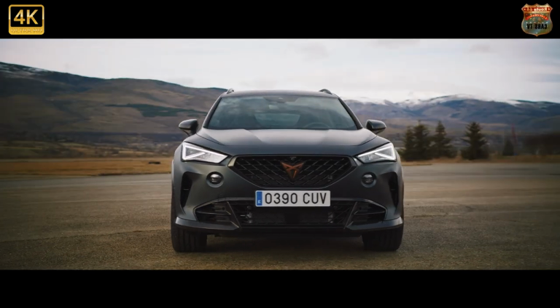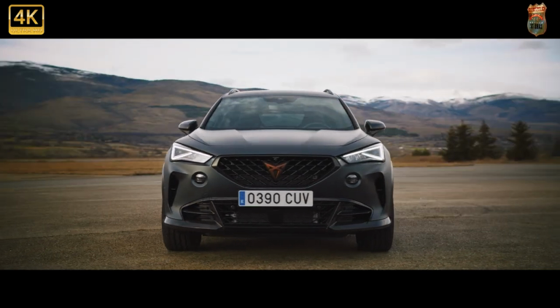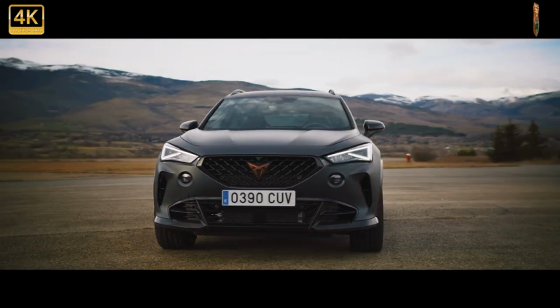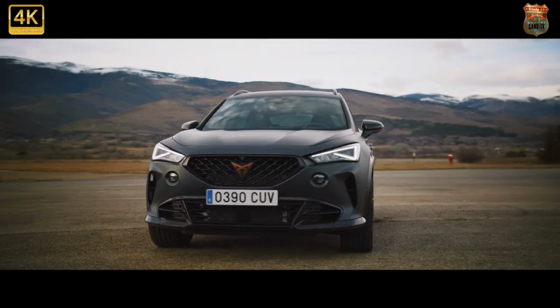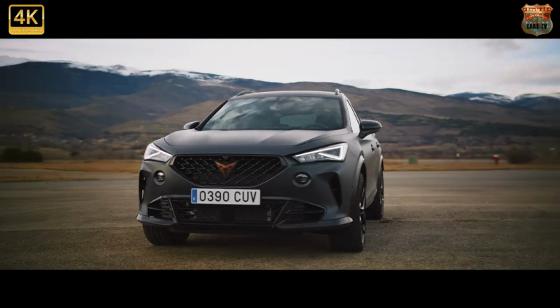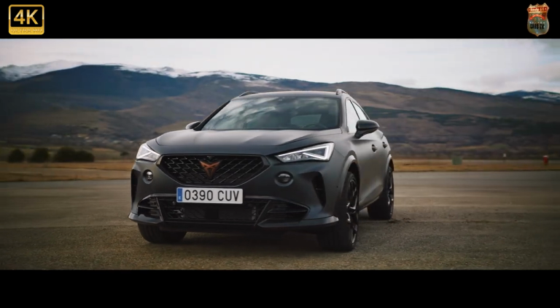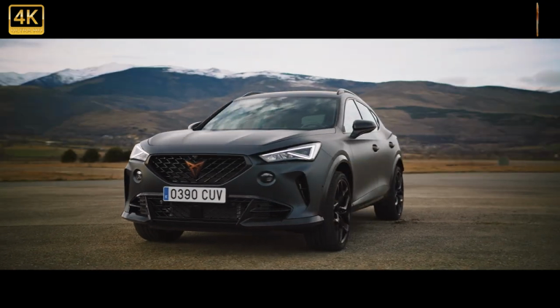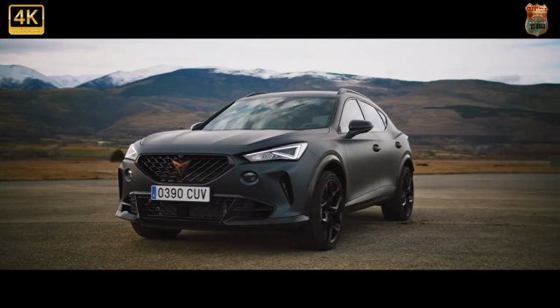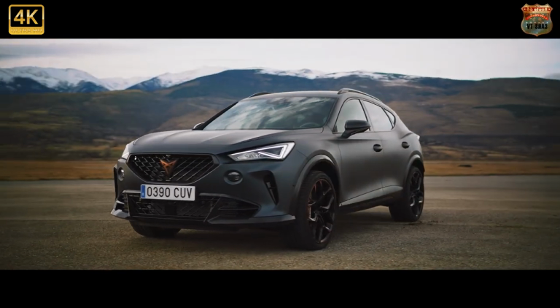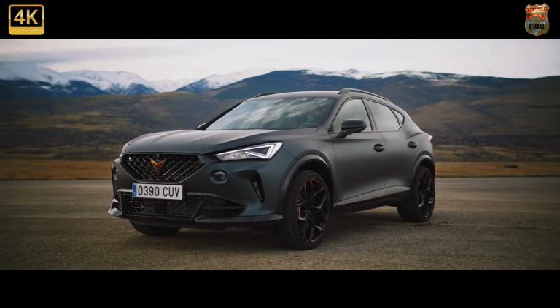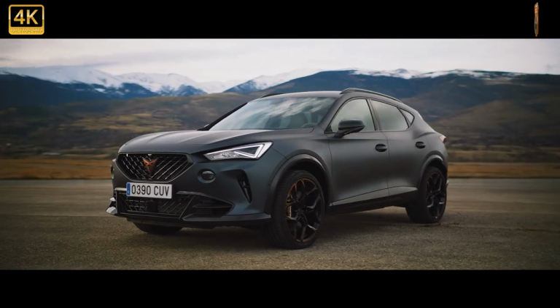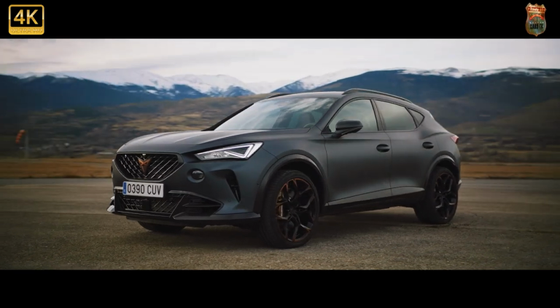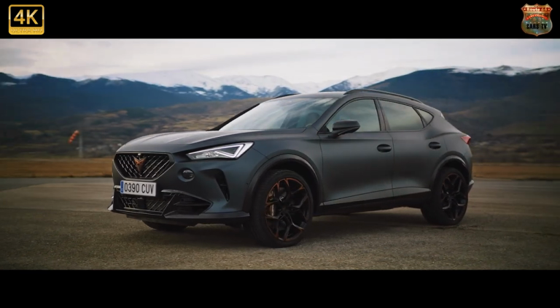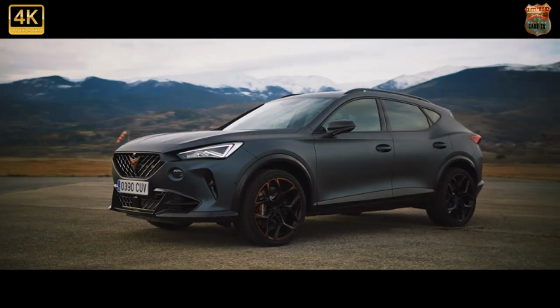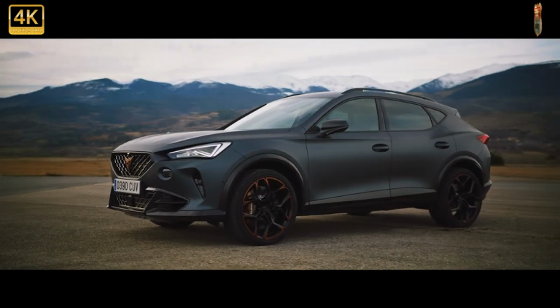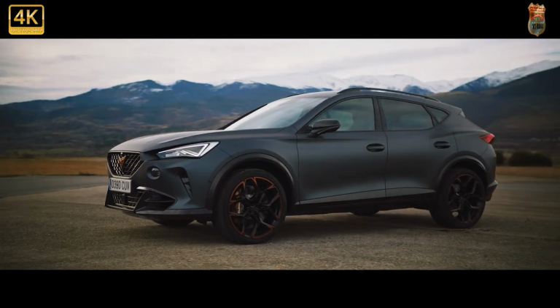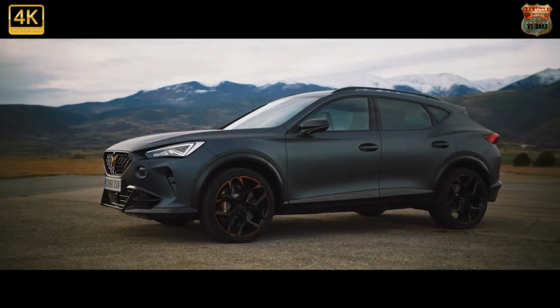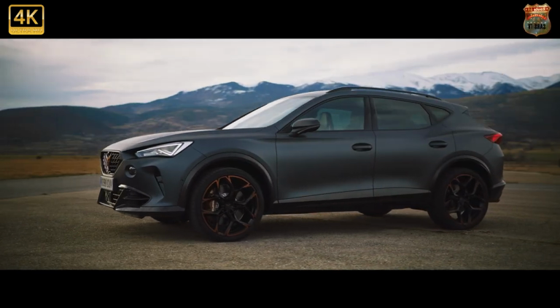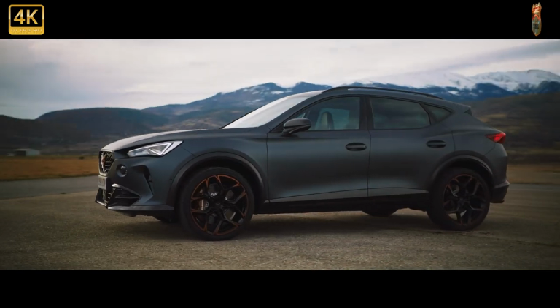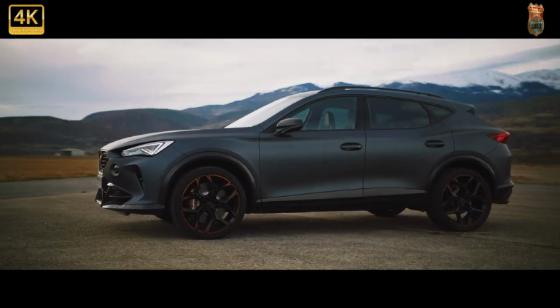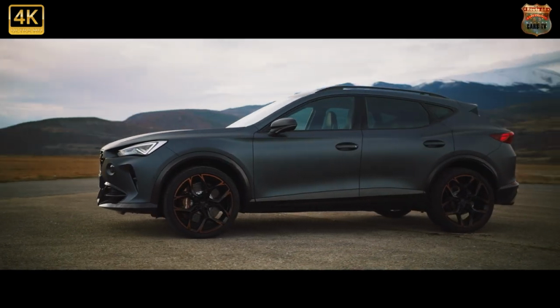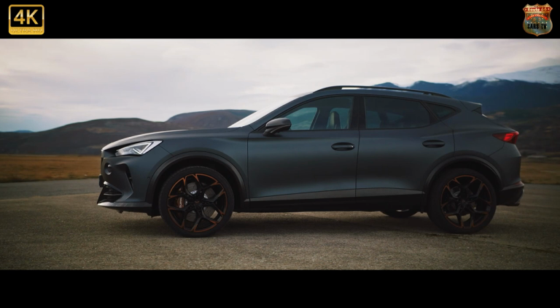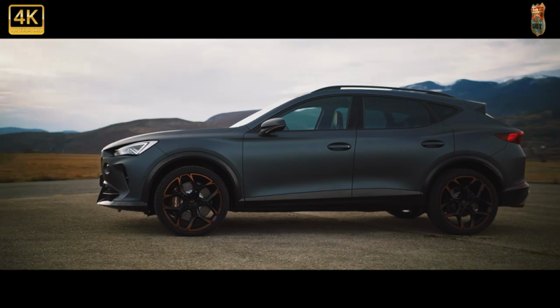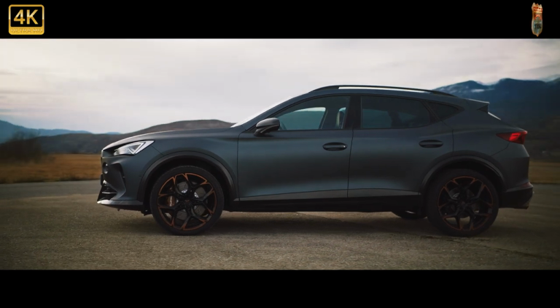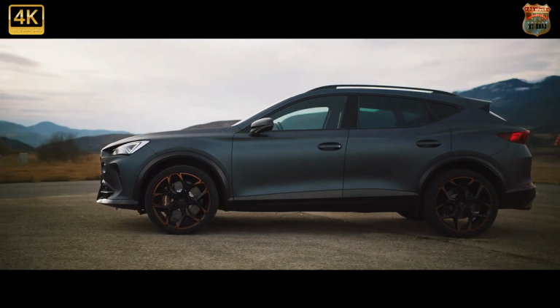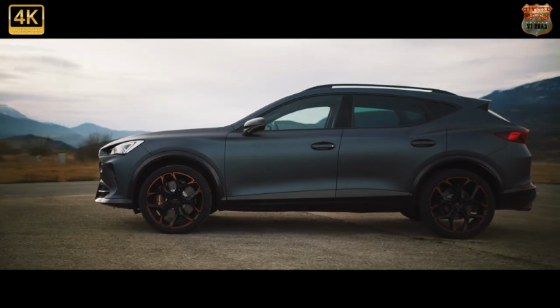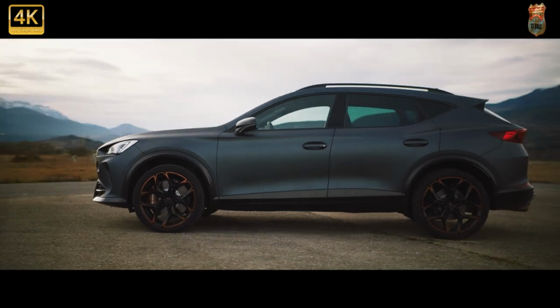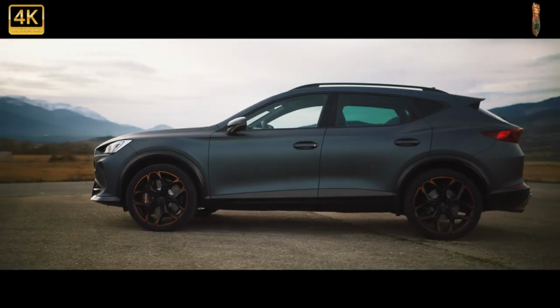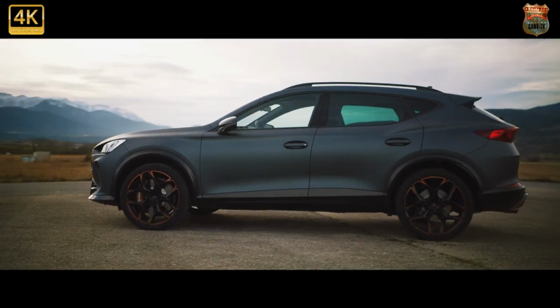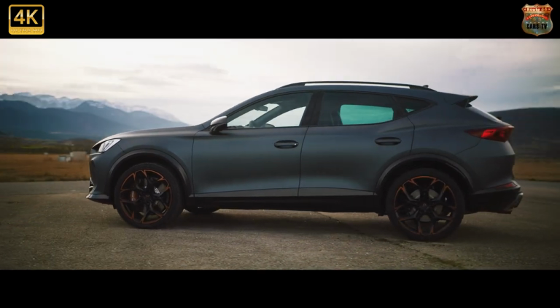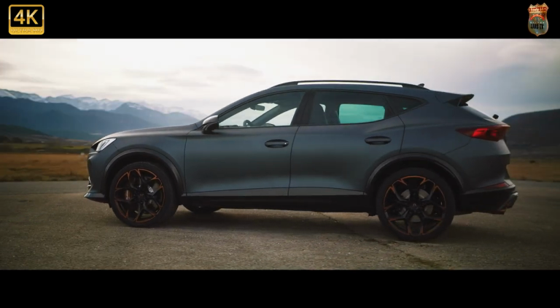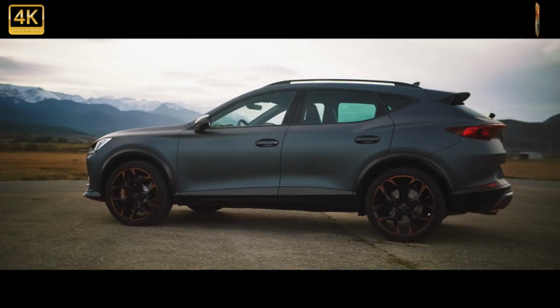It obviously pays to invest. The Cupra Formentor is Cupra's first, and thus far only, stand-alone model and currently accounts for 50% of UK sales. The bean counters at the Volkswagen Group should take note.